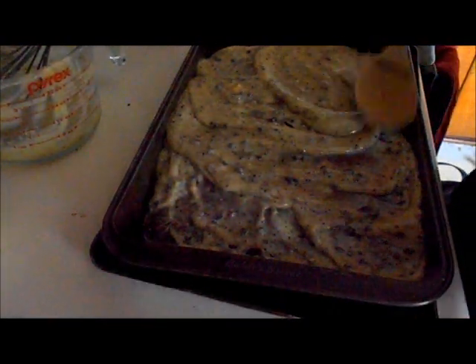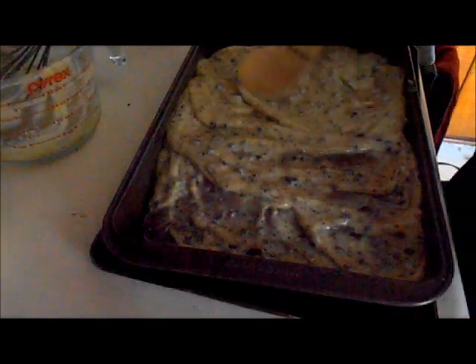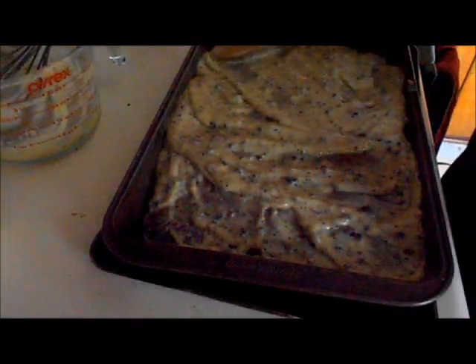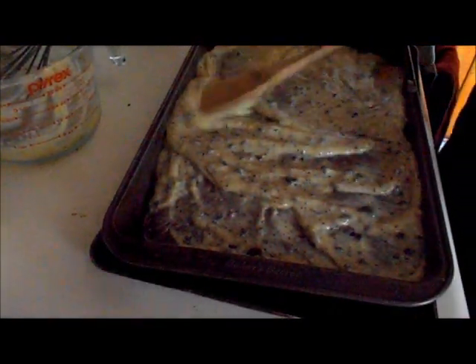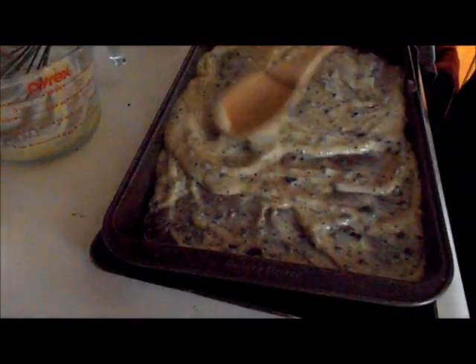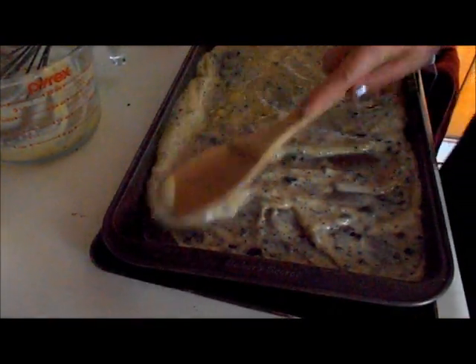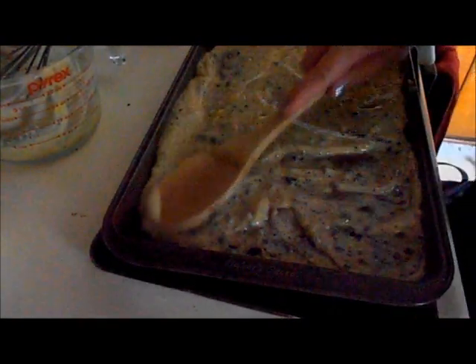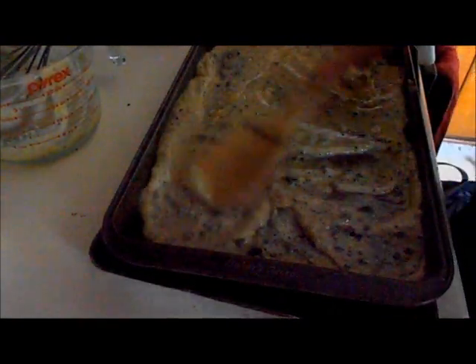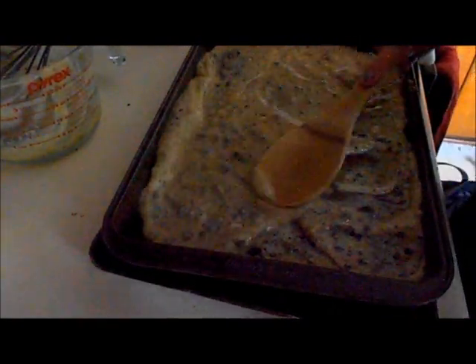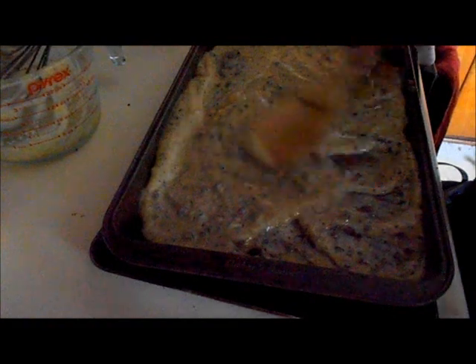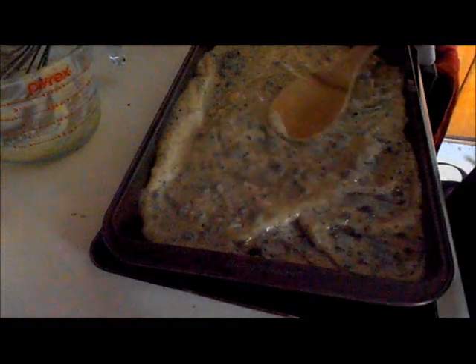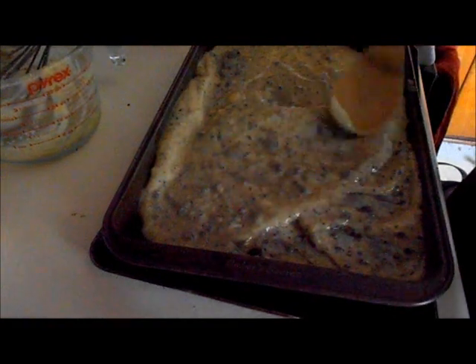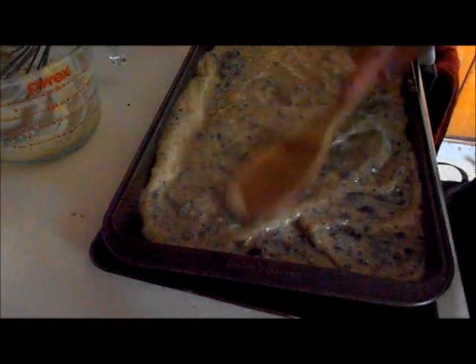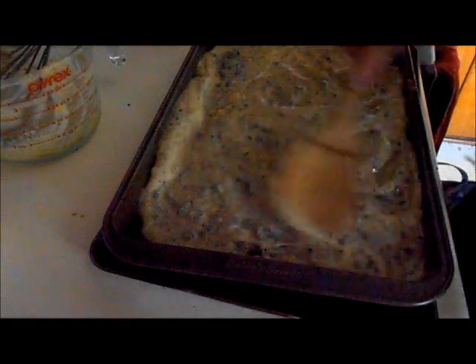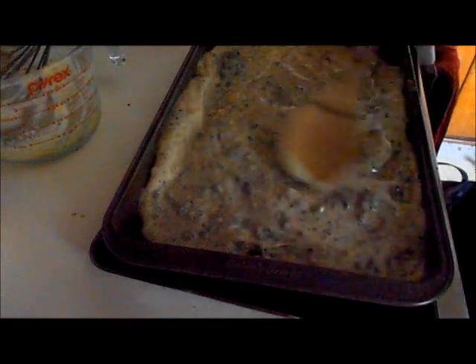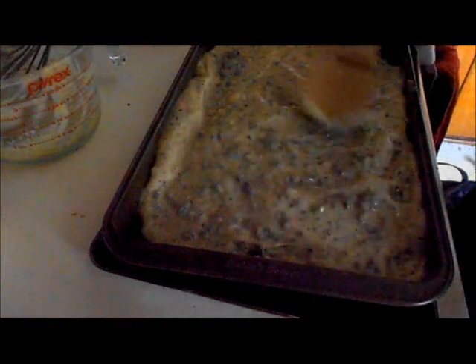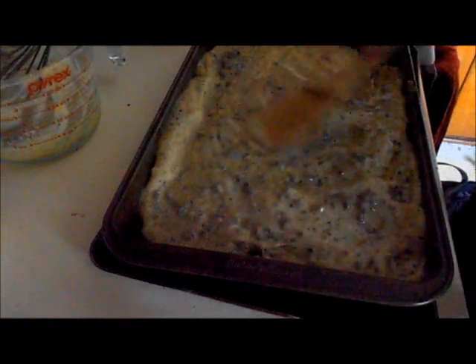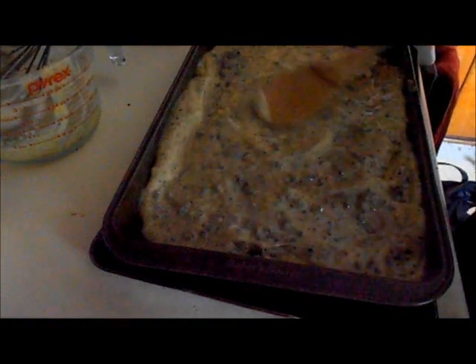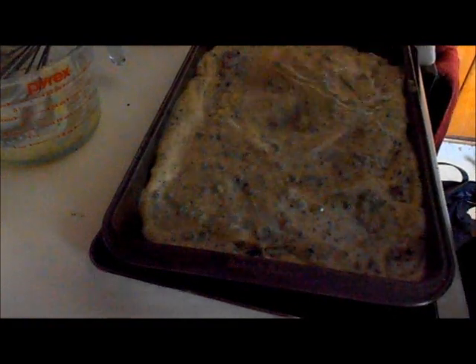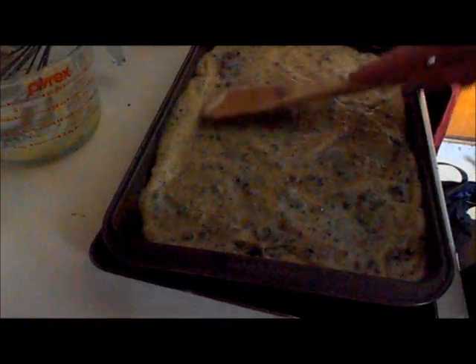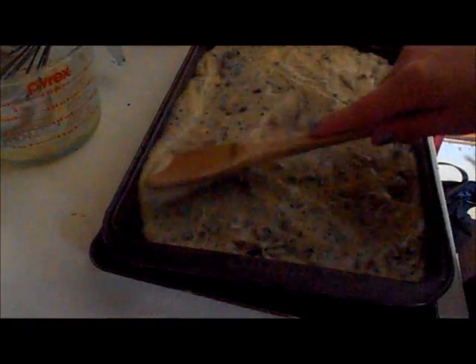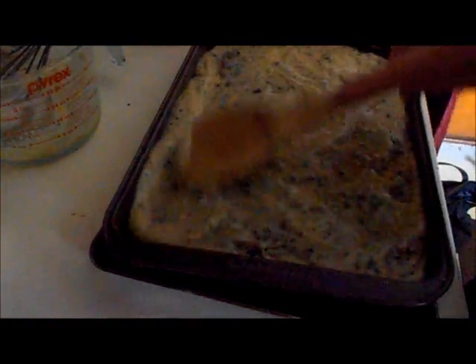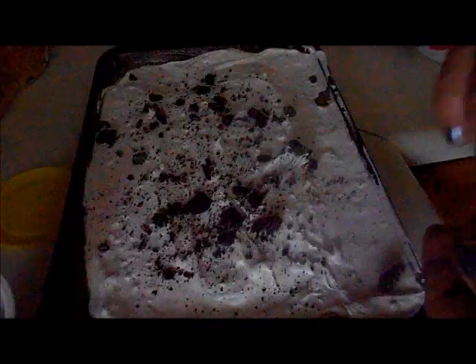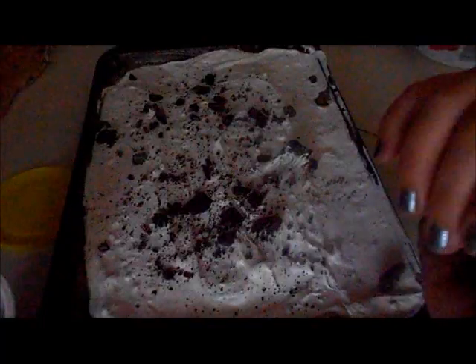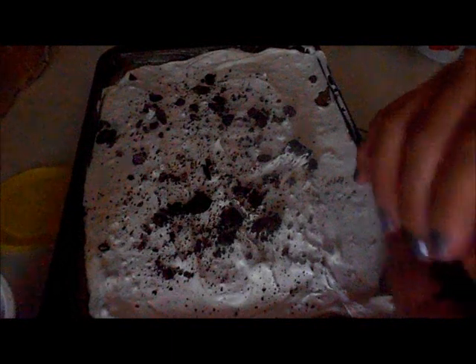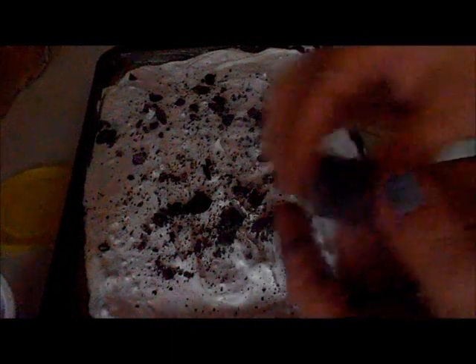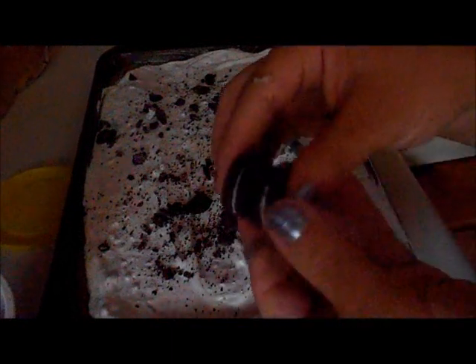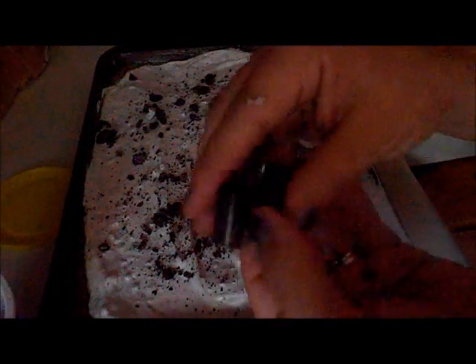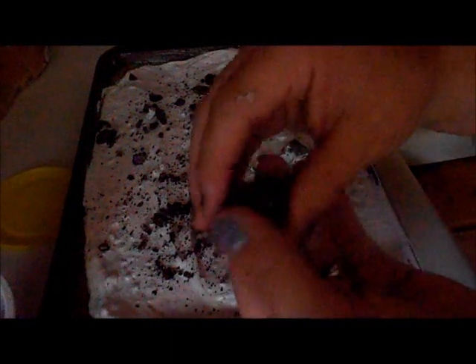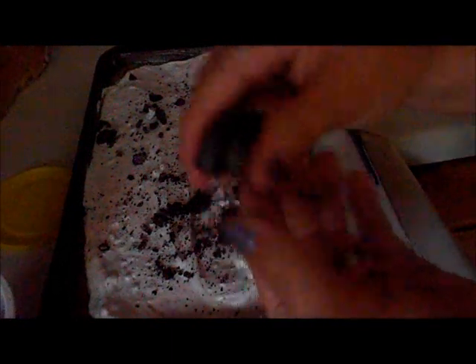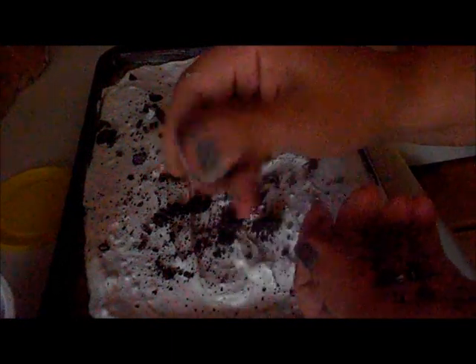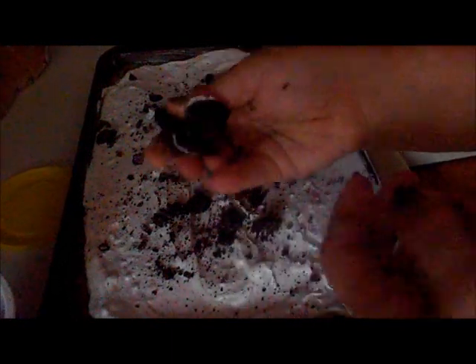I'm just going to chill it in the fridge for a couple of hours and it'll be ready for this evening. Here's the finished product — I'm just sprinkling it with some Oreos.